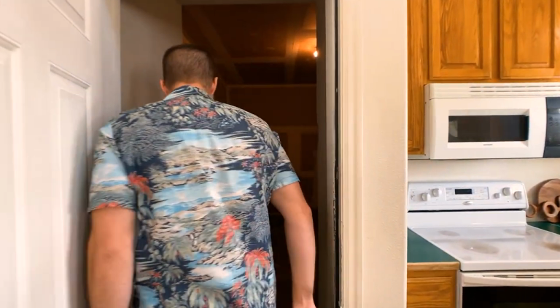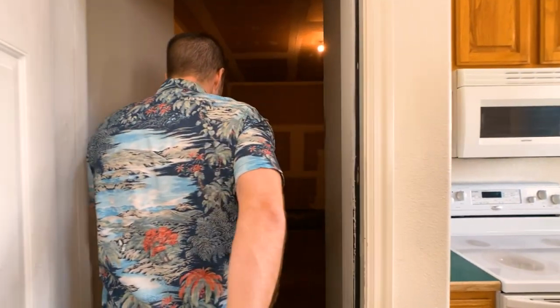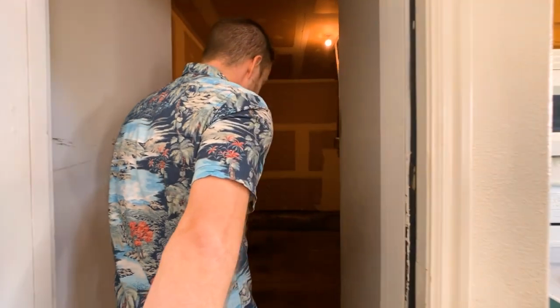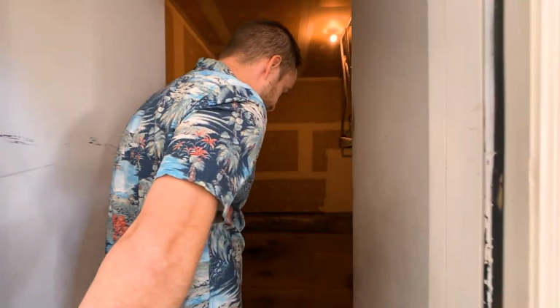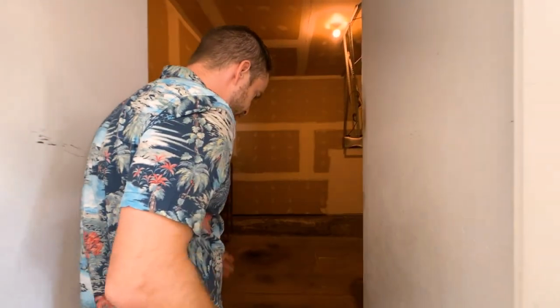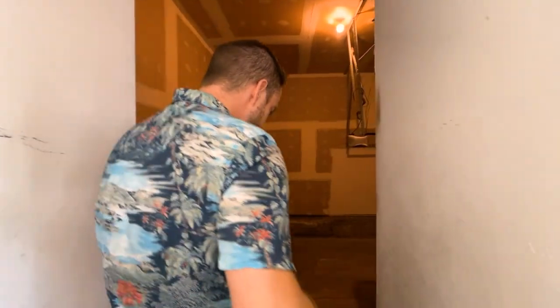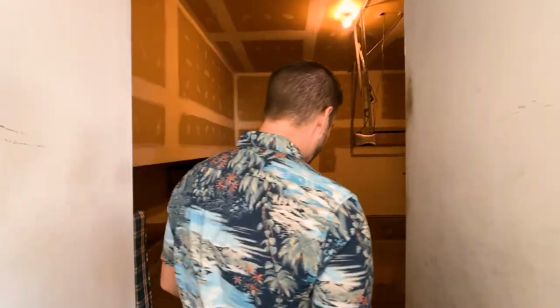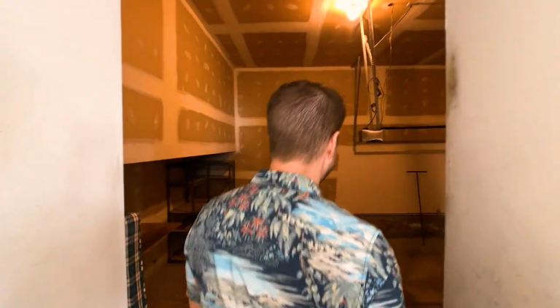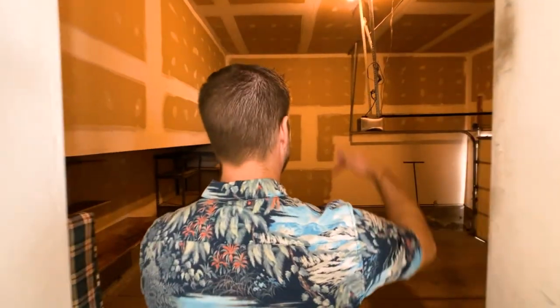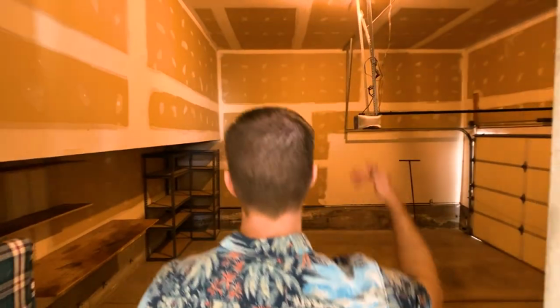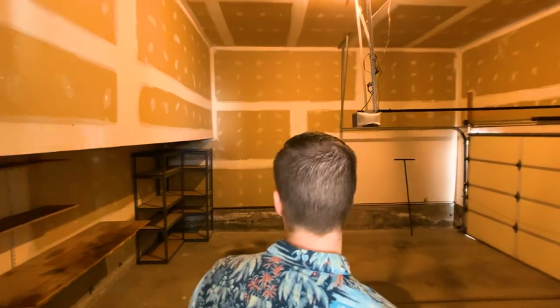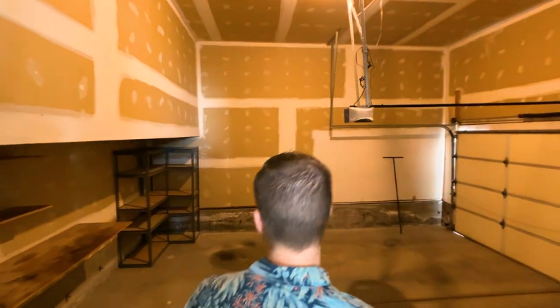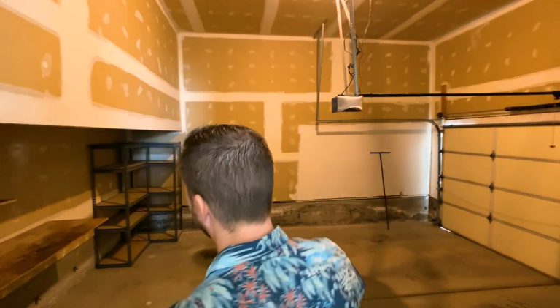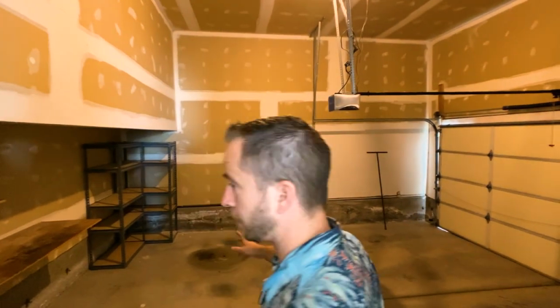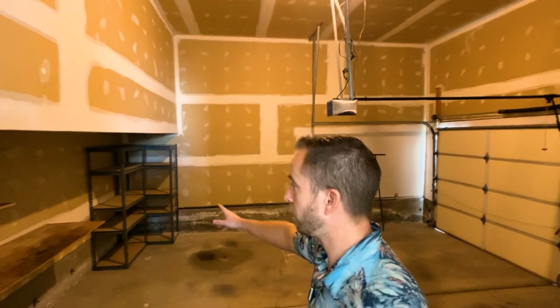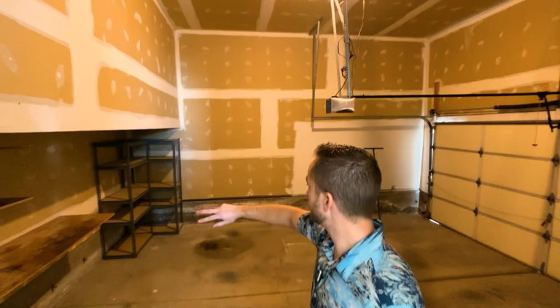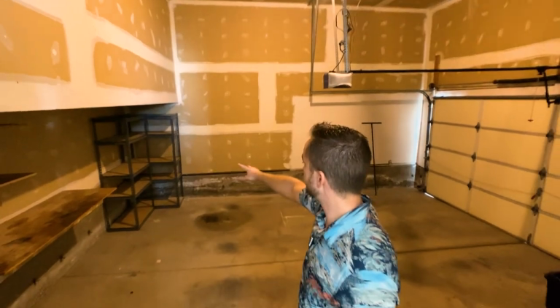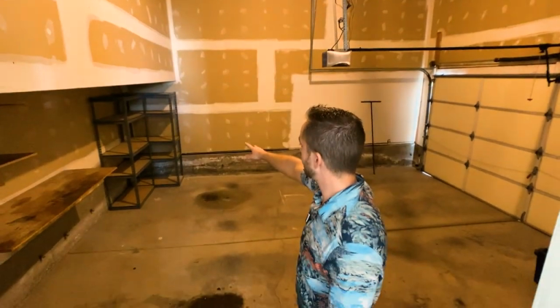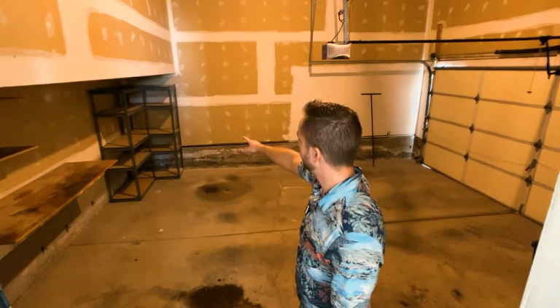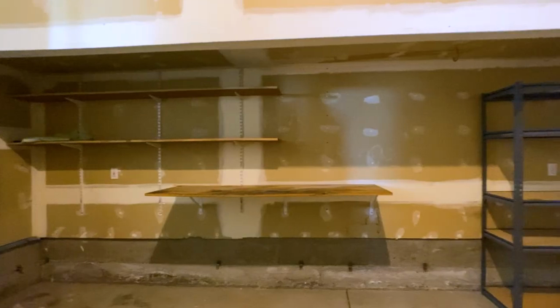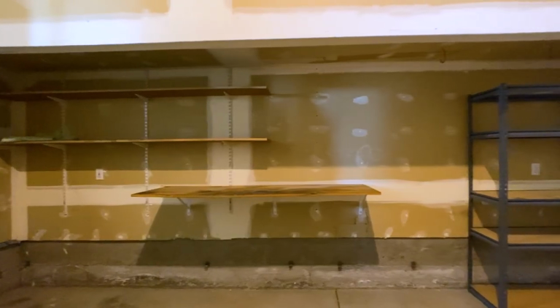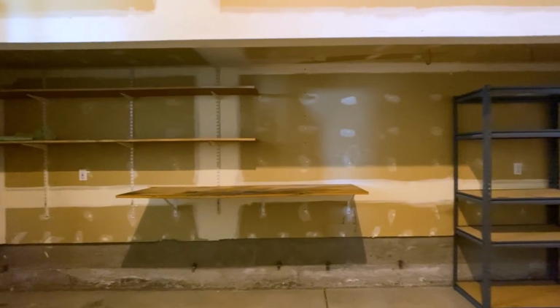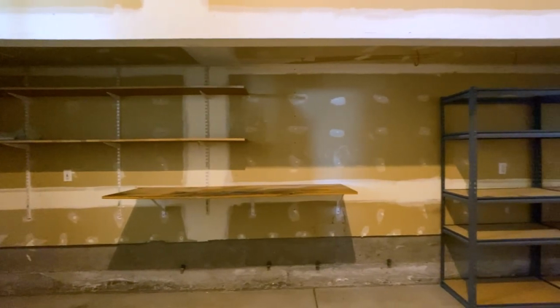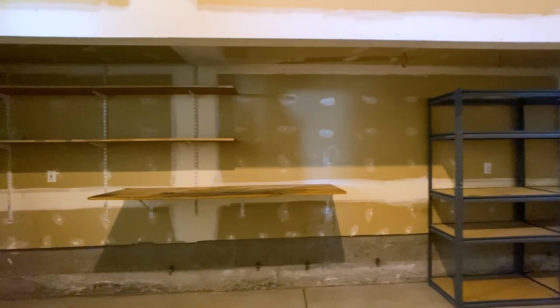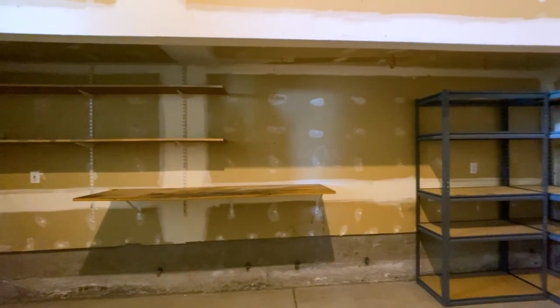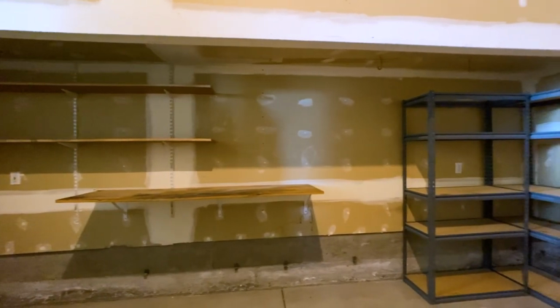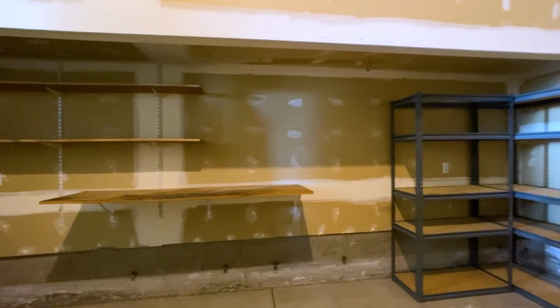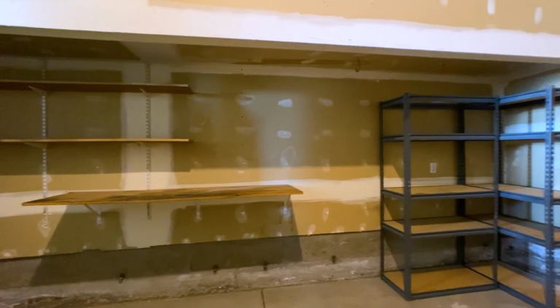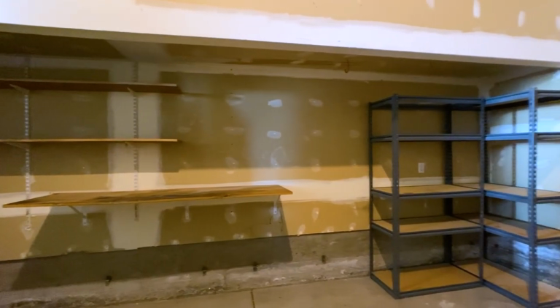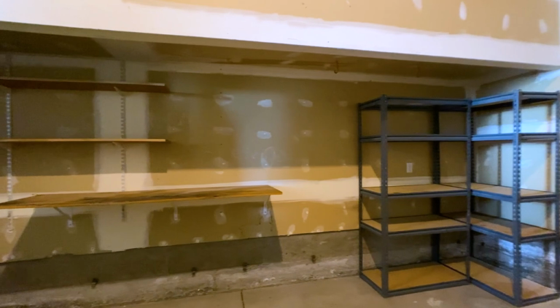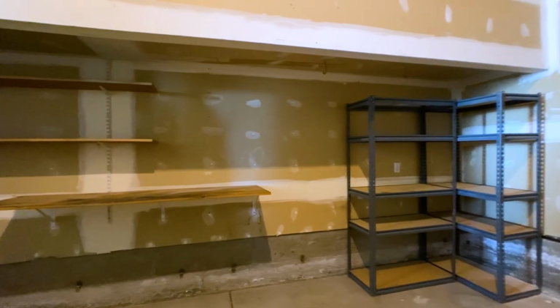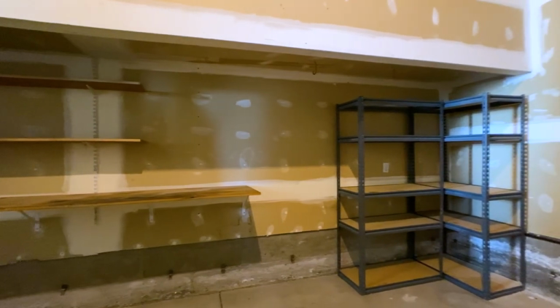The garage is a two-car garage, extra tall. The sellers are going to leave the Costco-style gorilla racks — the storage racks — so those will be included.